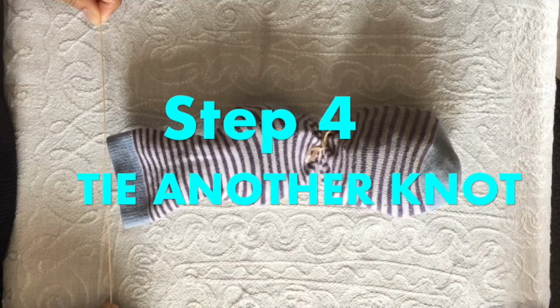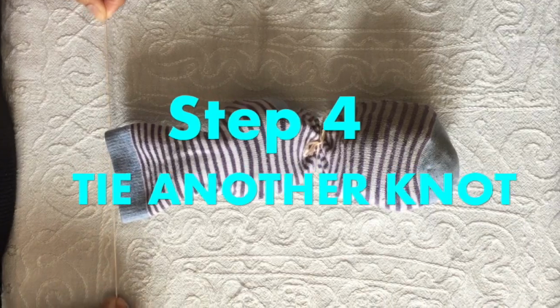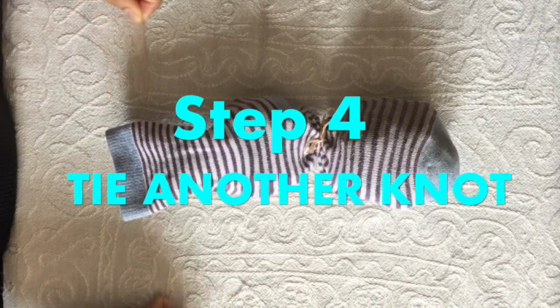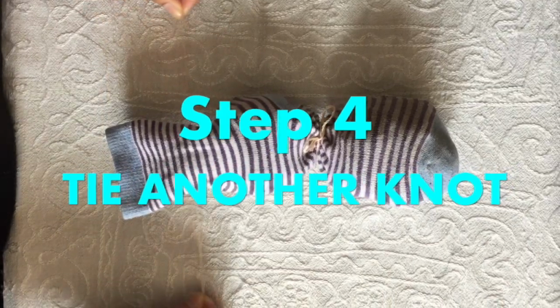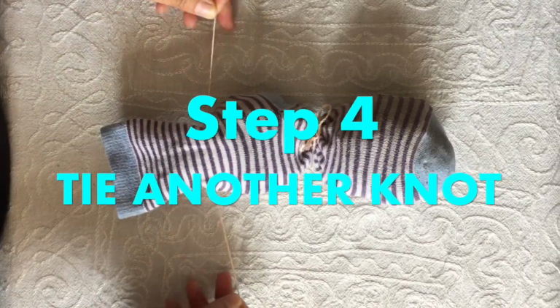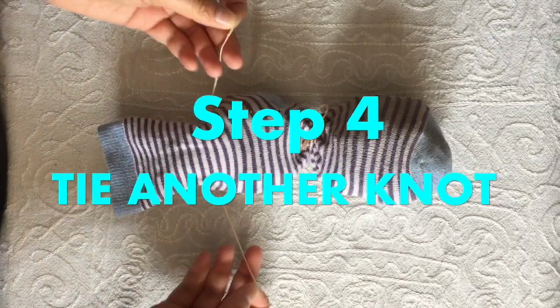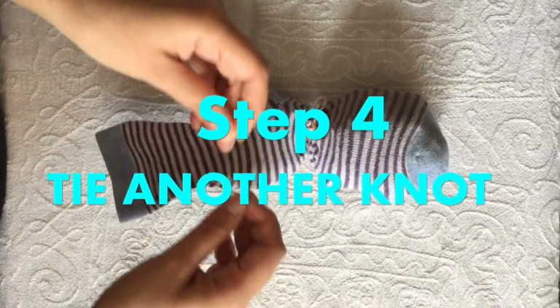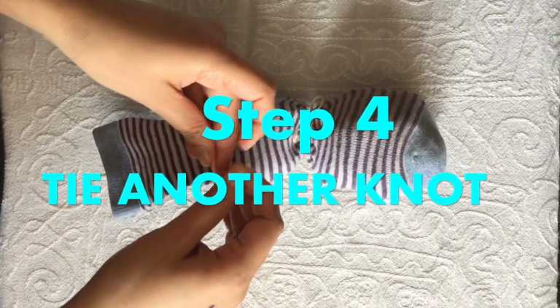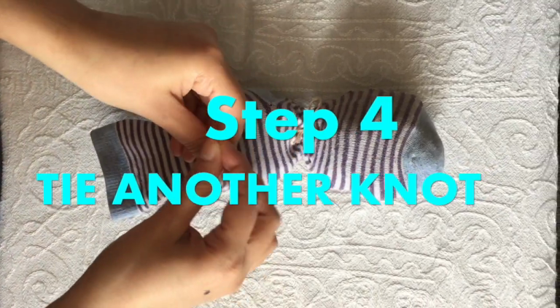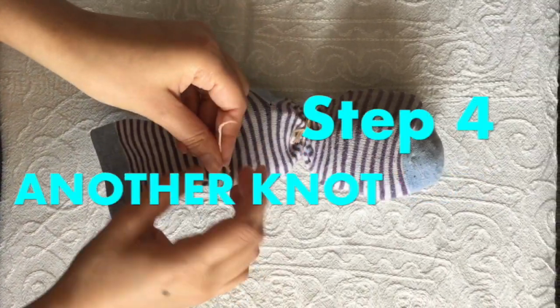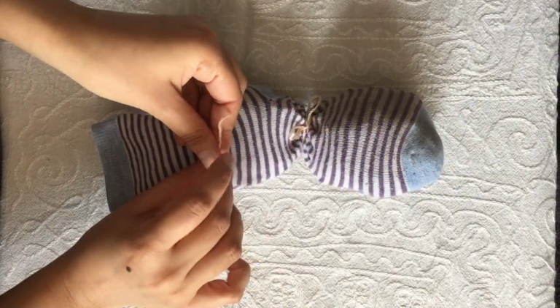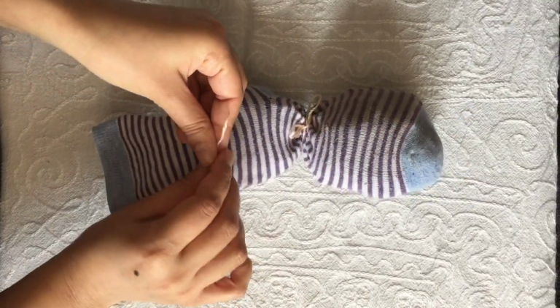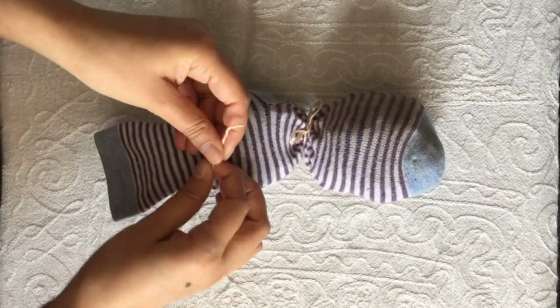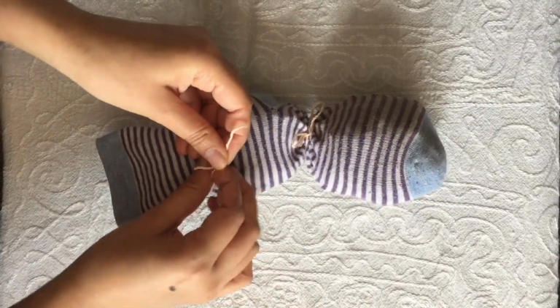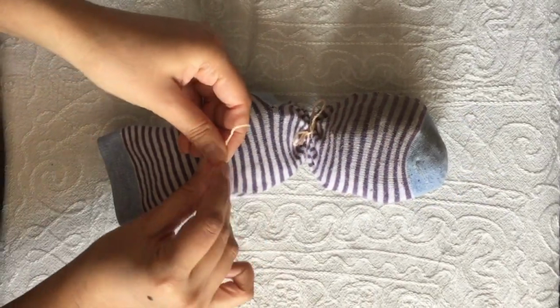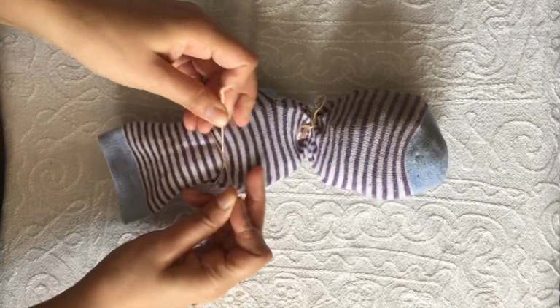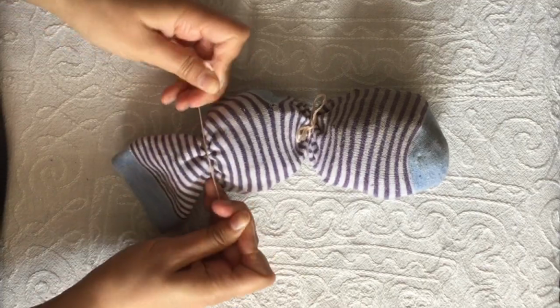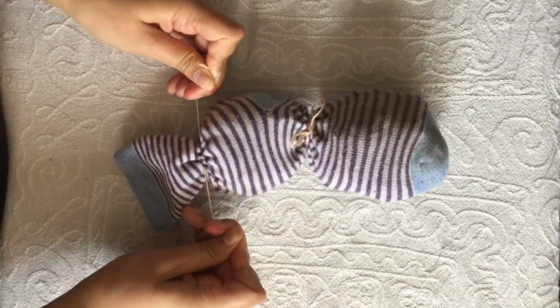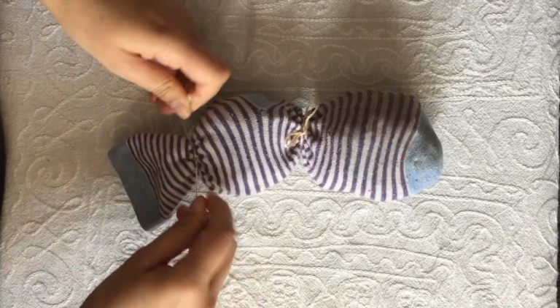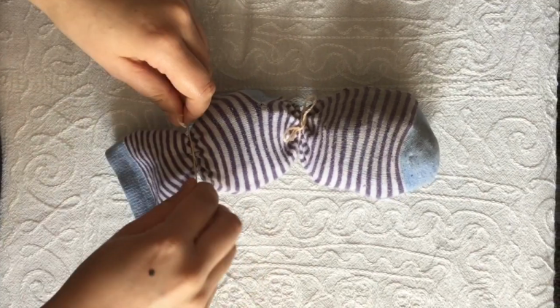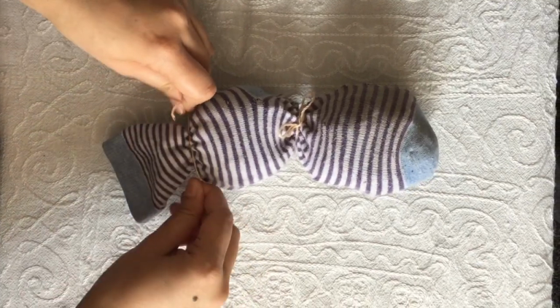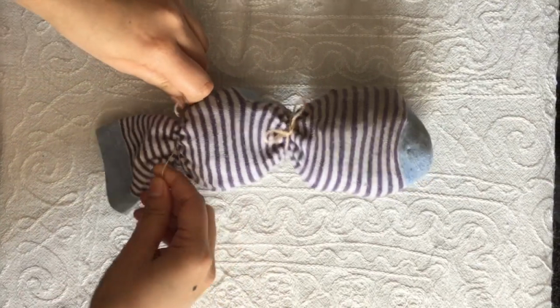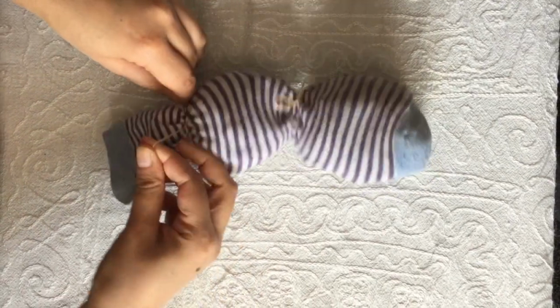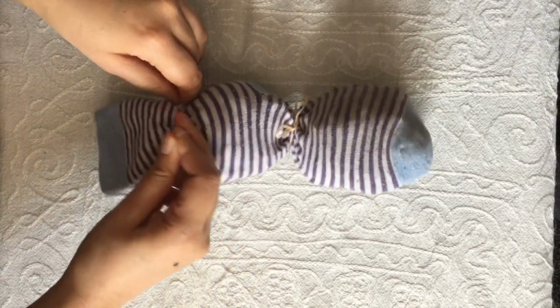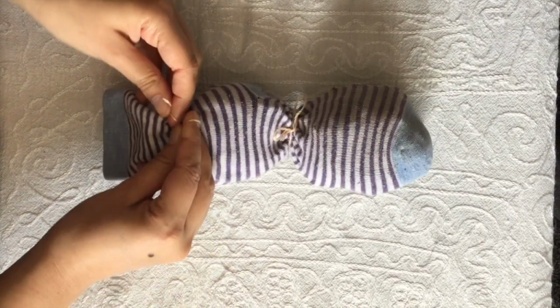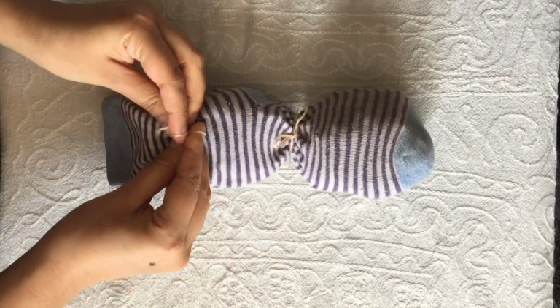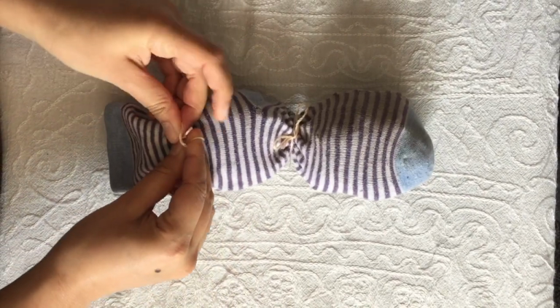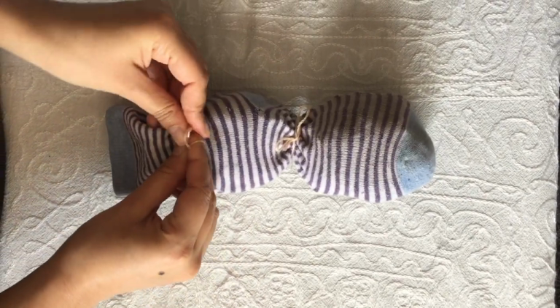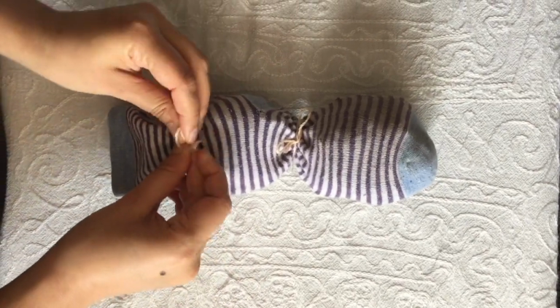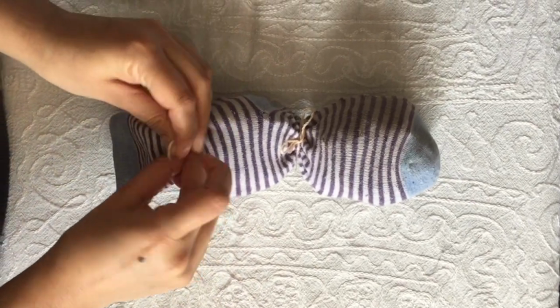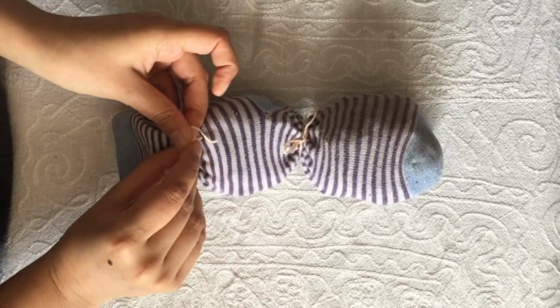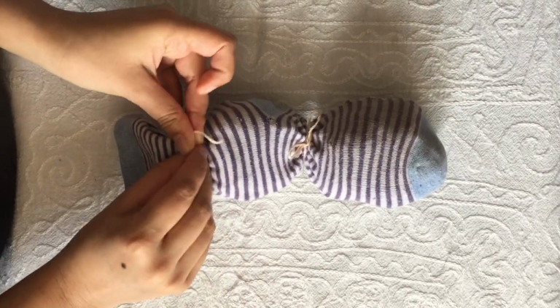Step 4. Tie a knot at the top of your stuffing. You should now have three sections: one for the body, one for the head, and one for the ears.